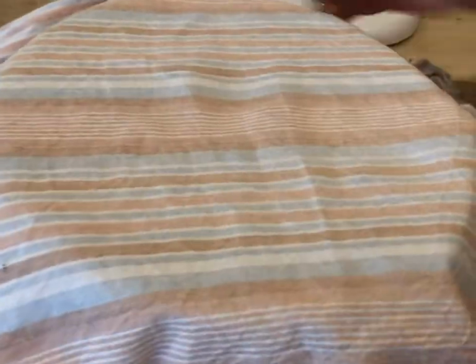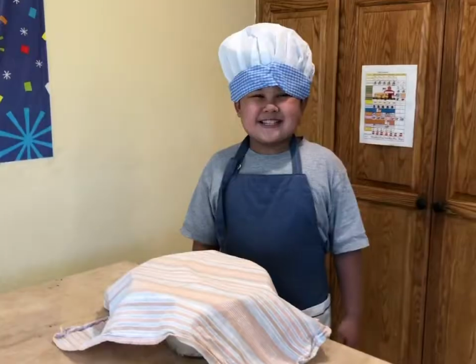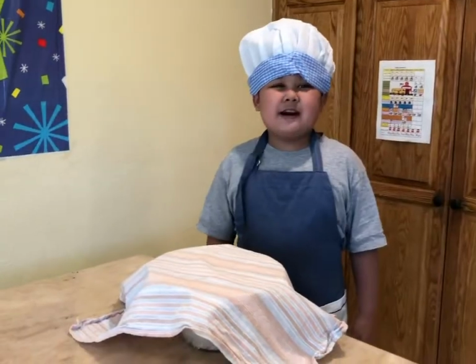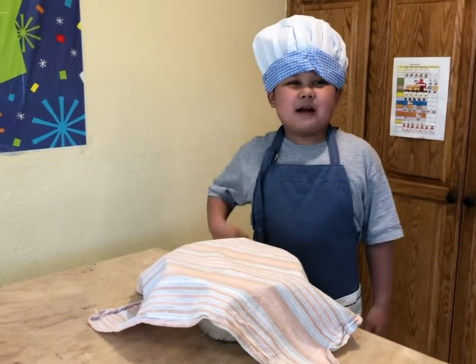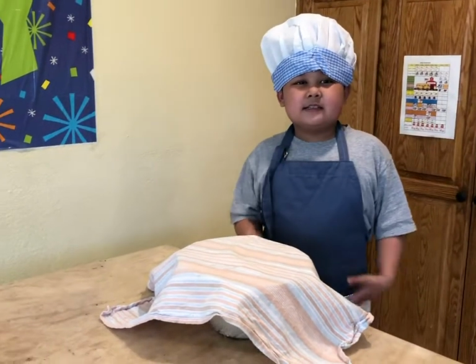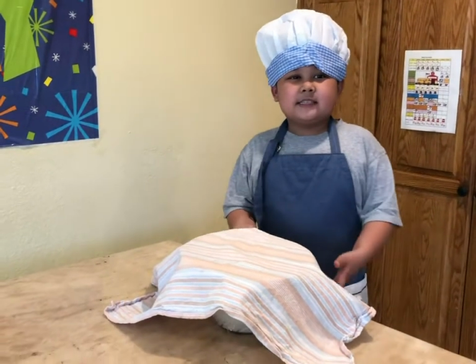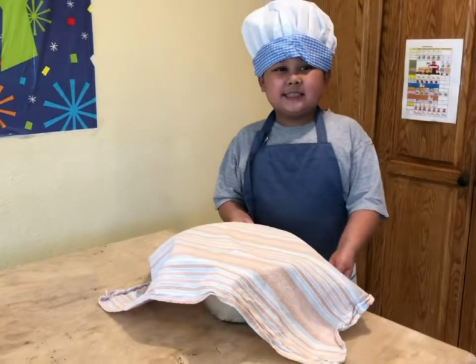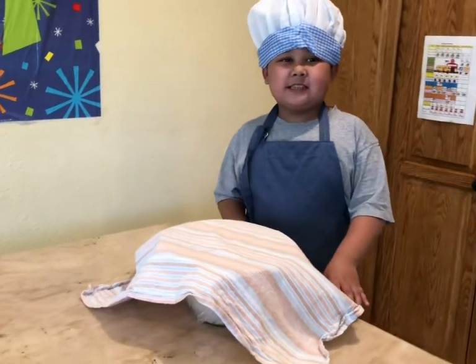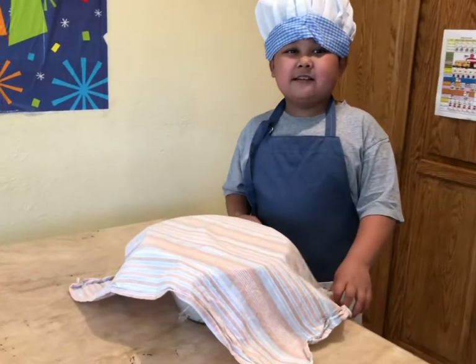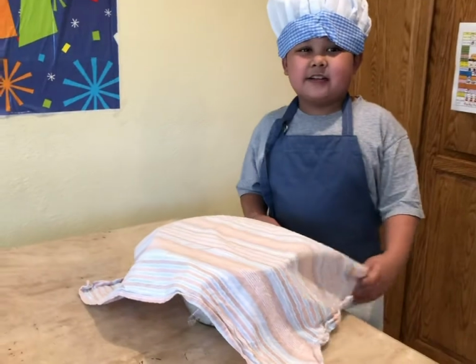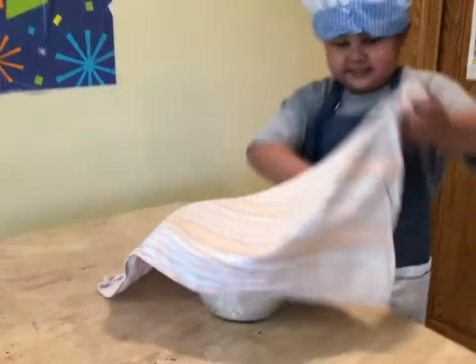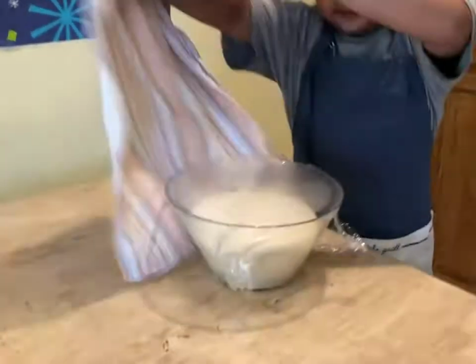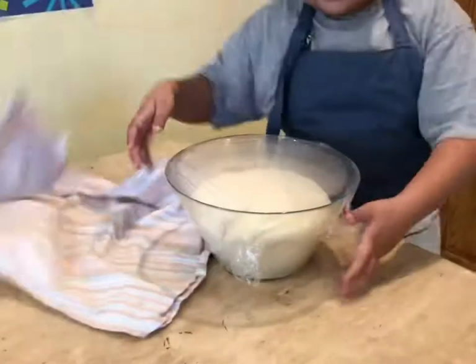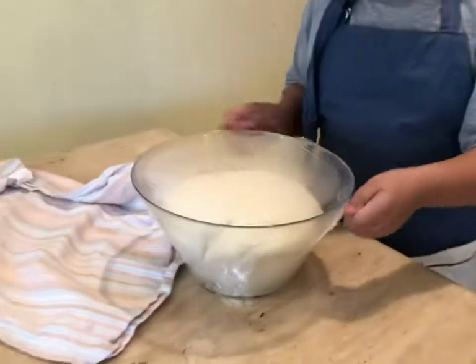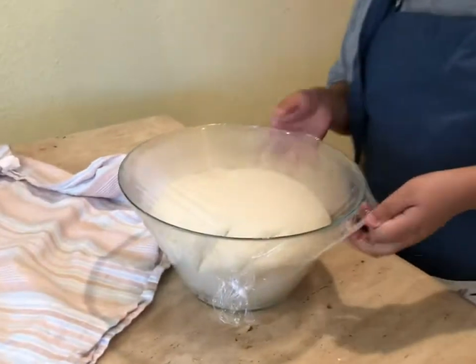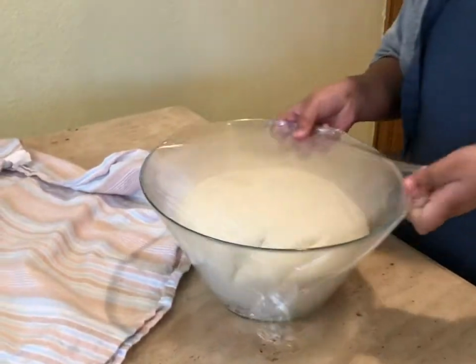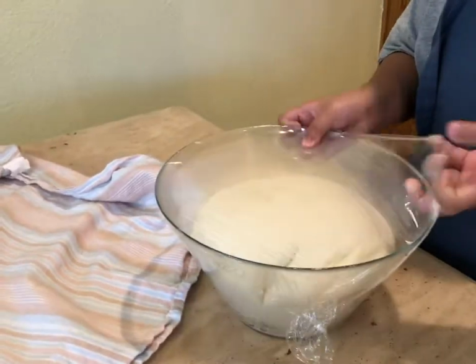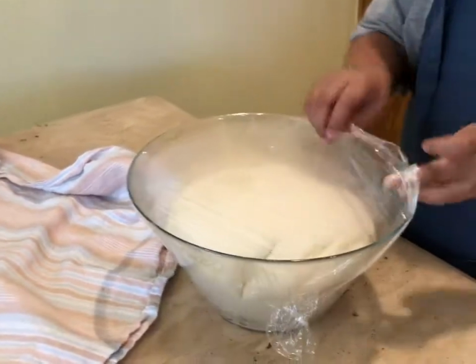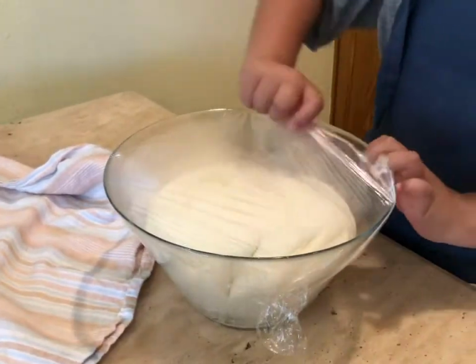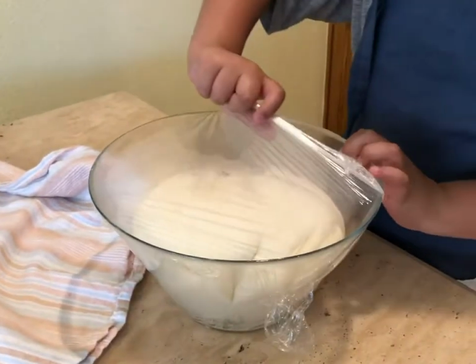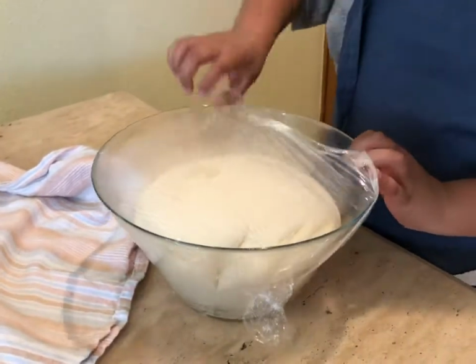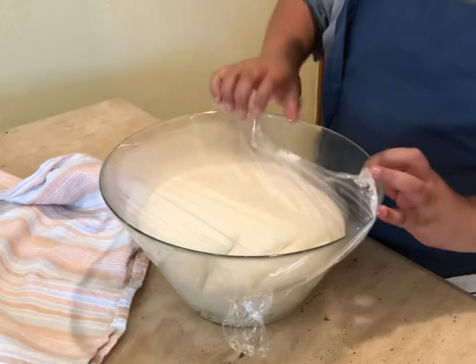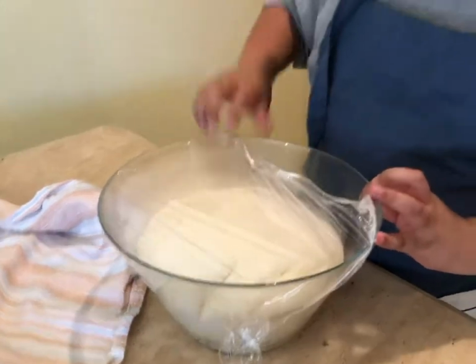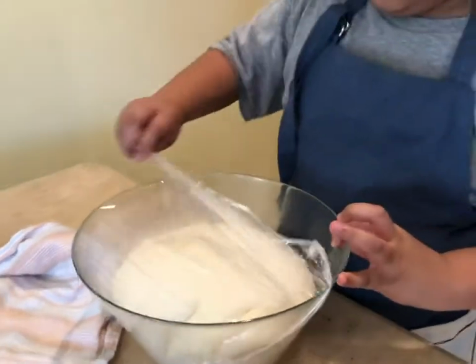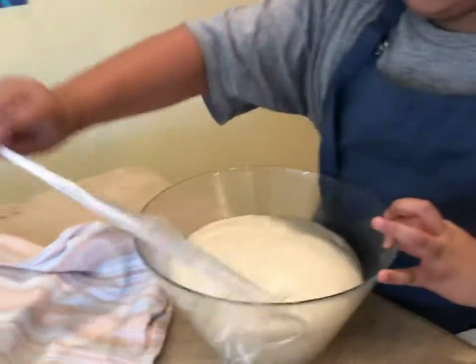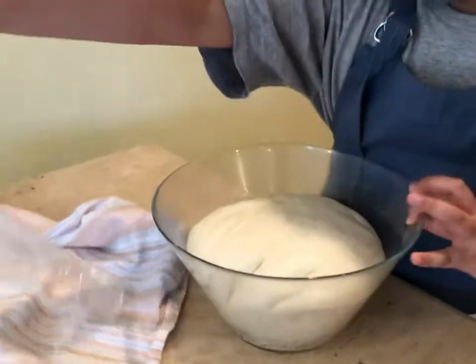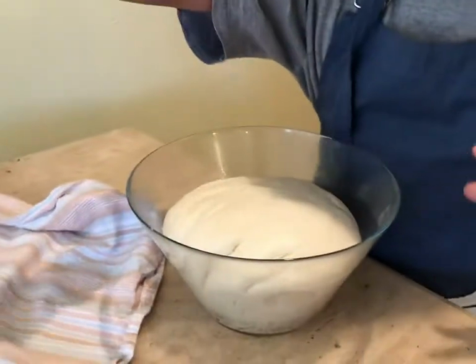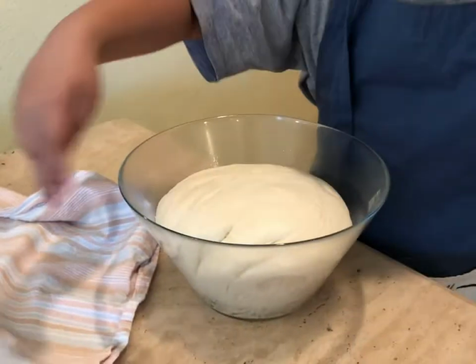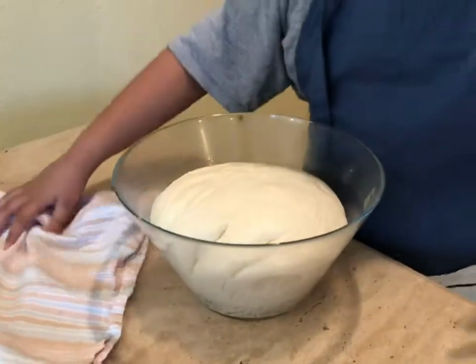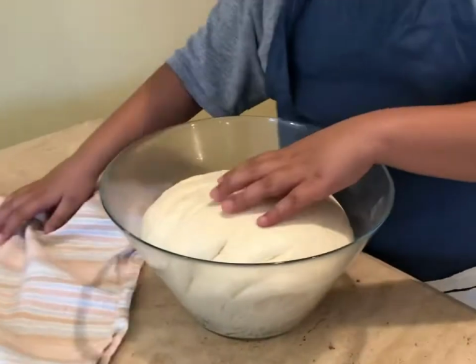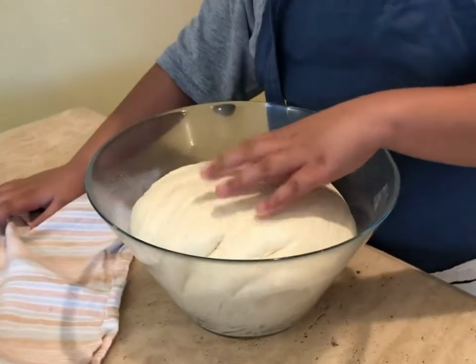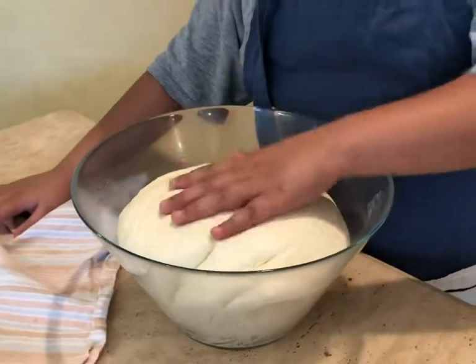Now I am back, let's see what it looks like. Wow, isn't it big?